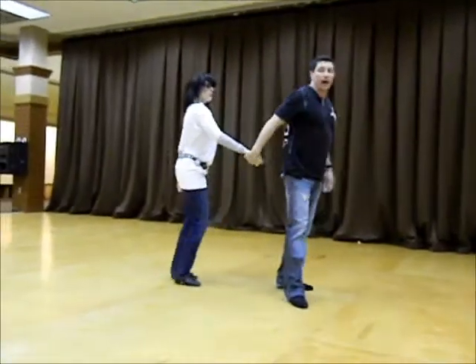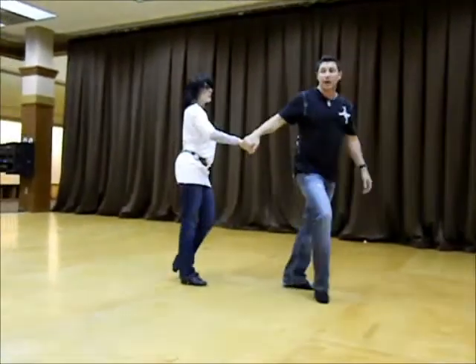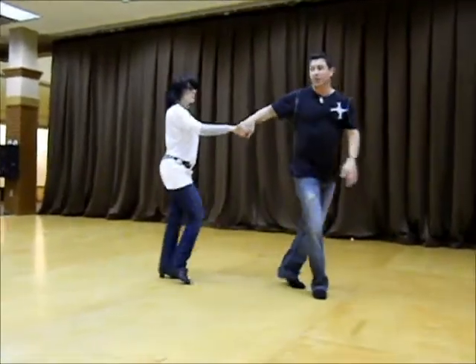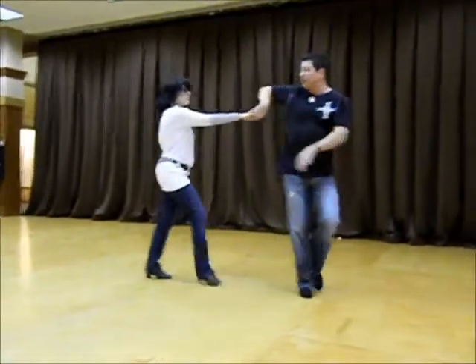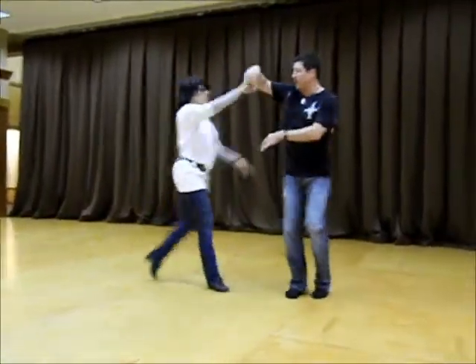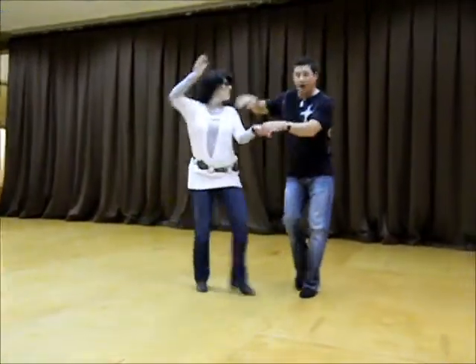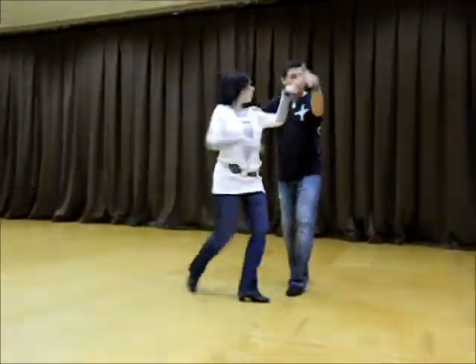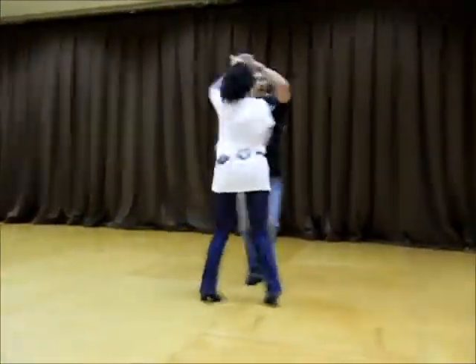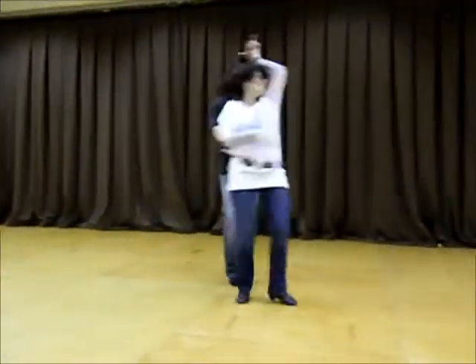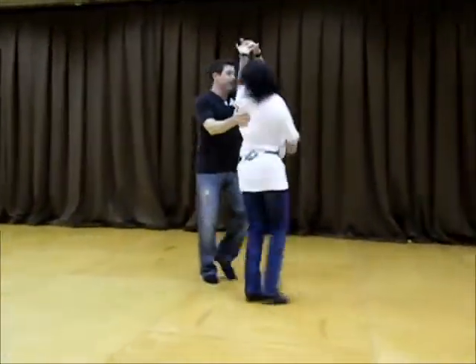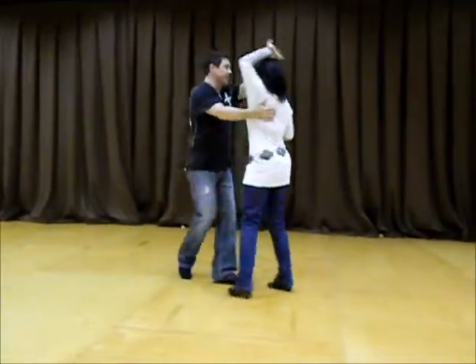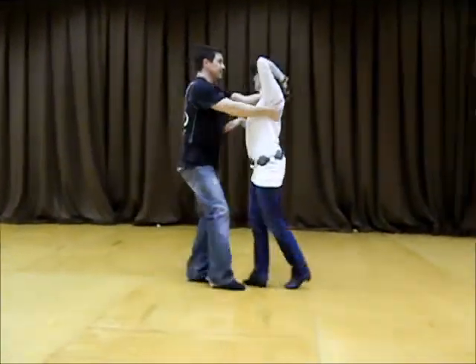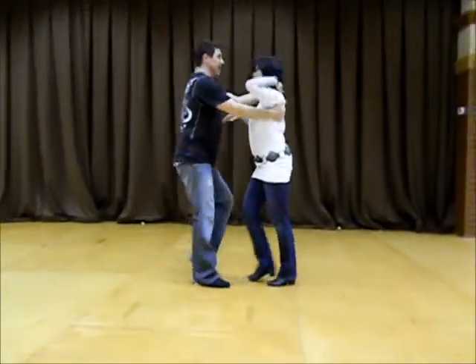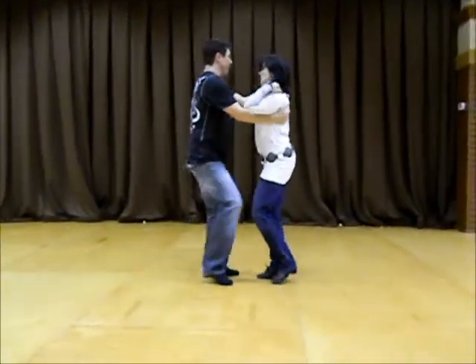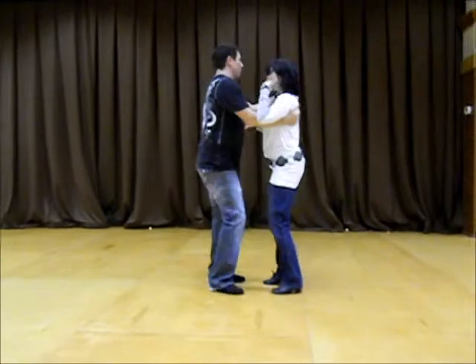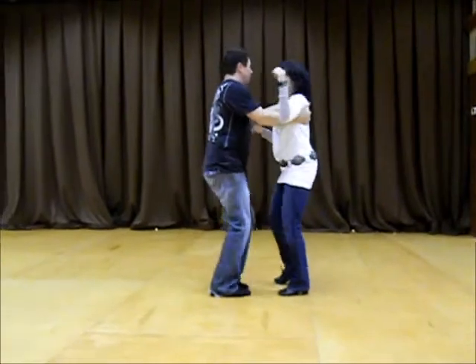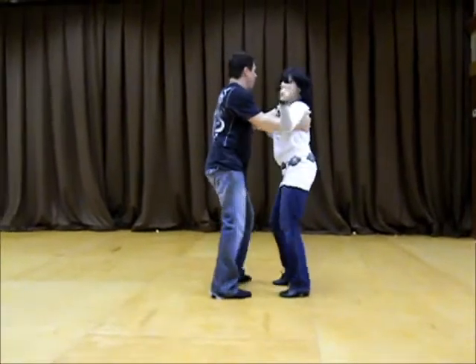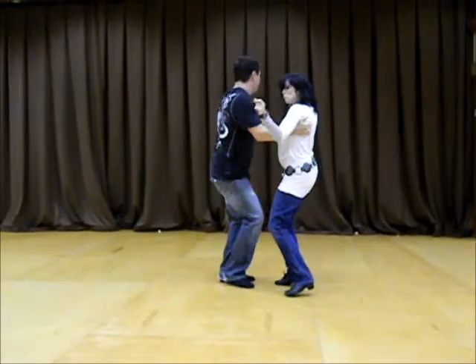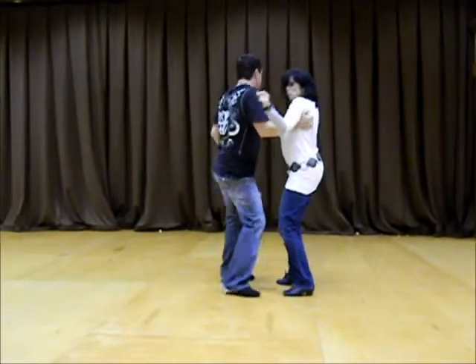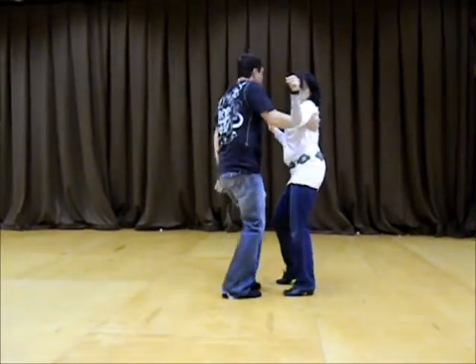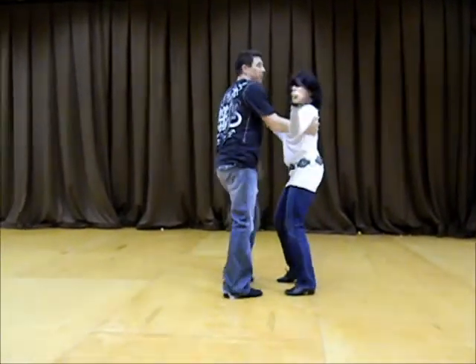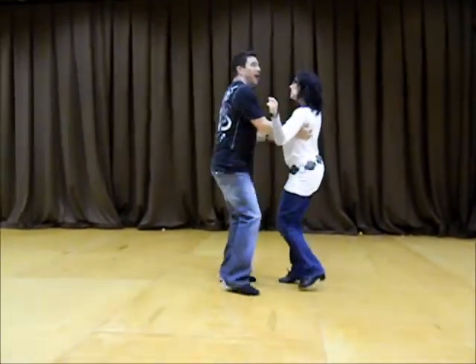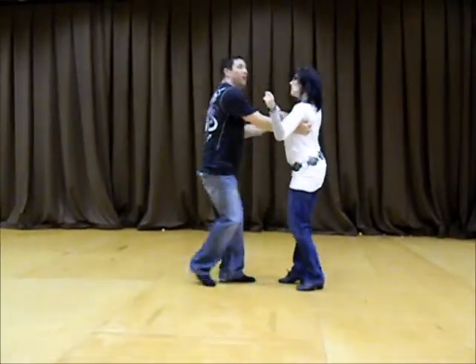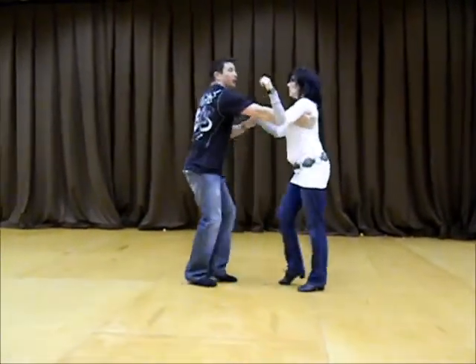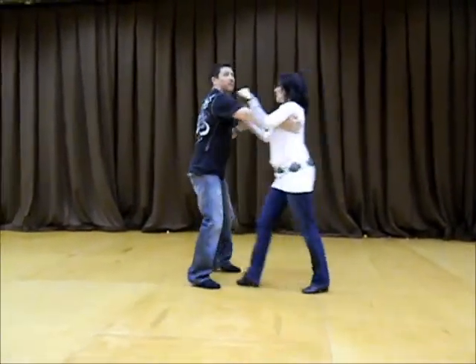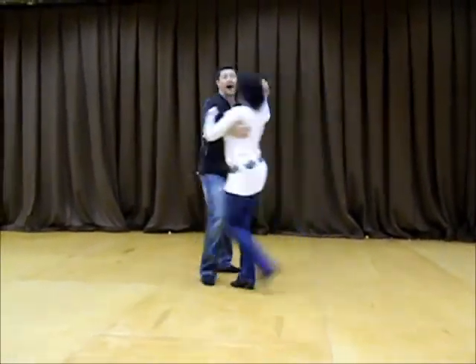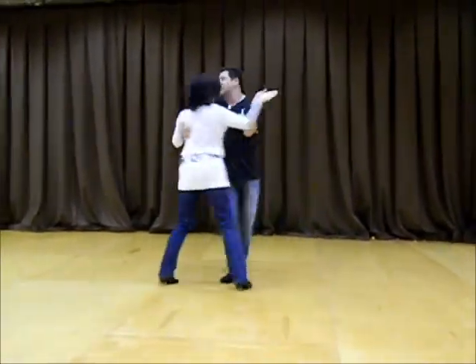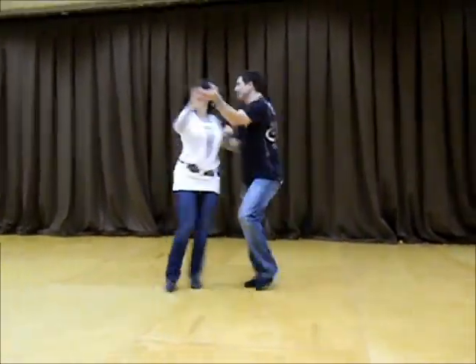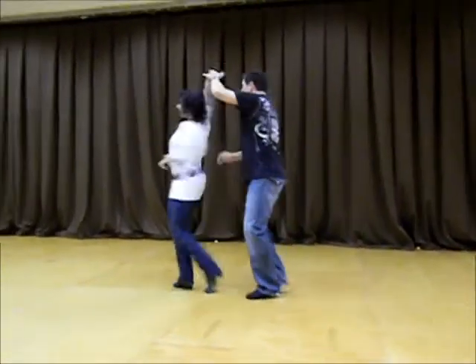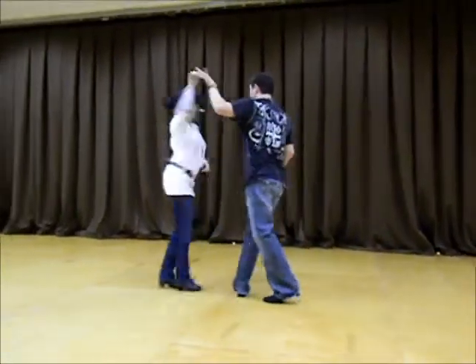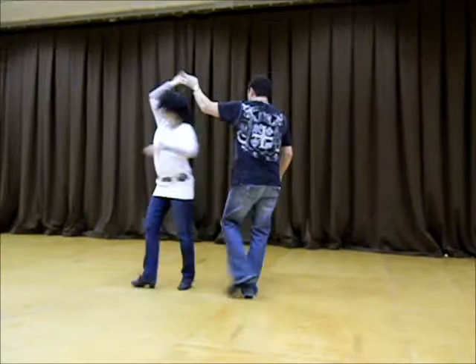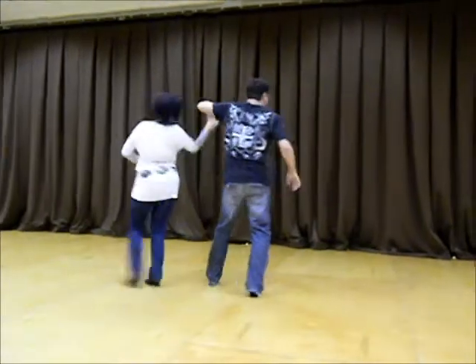1, 2, 3, 4, 5, and 6, 7, and work it. 1, 2, 3, 4, 5, 6, 7, and 8.